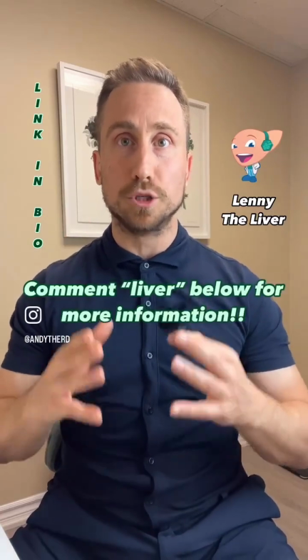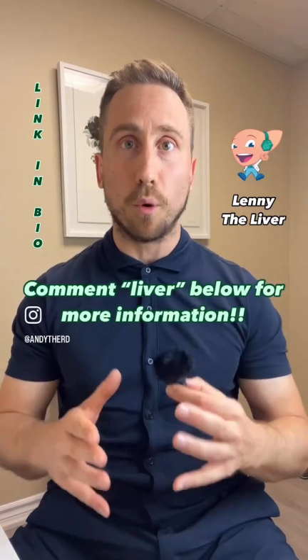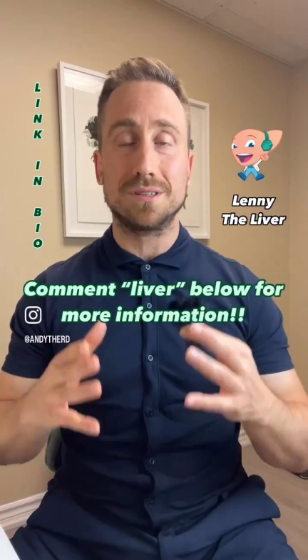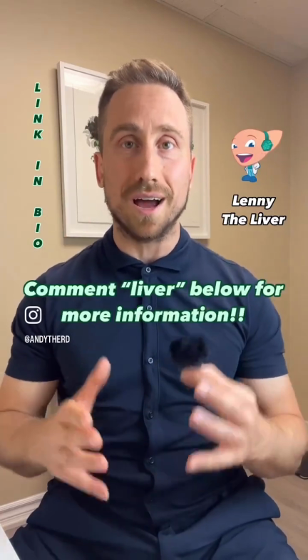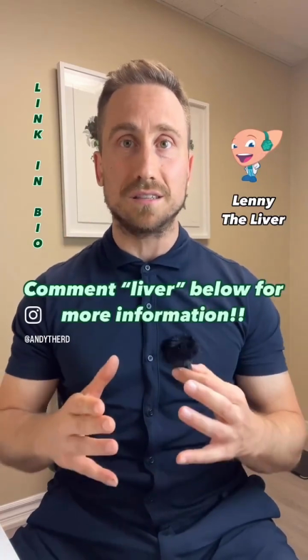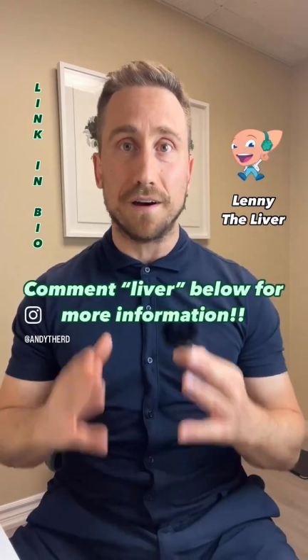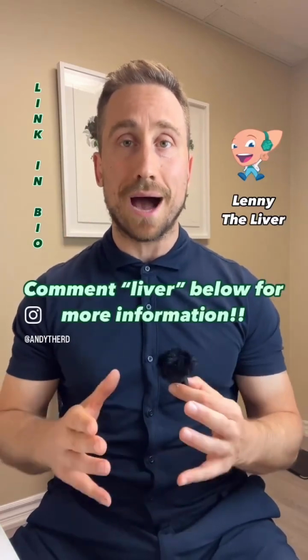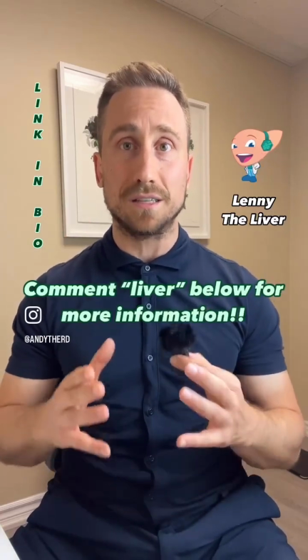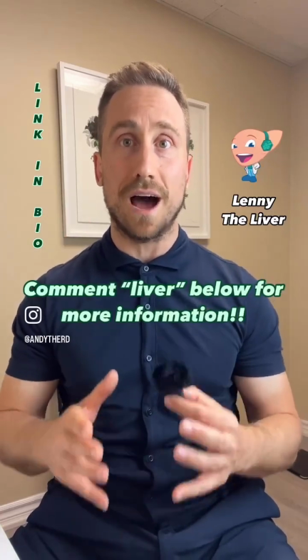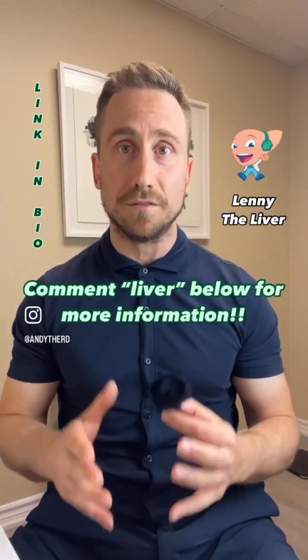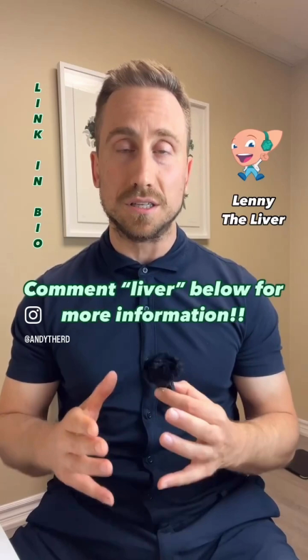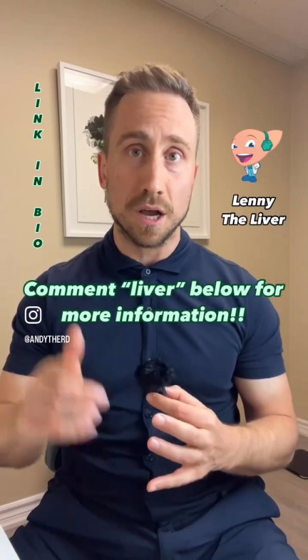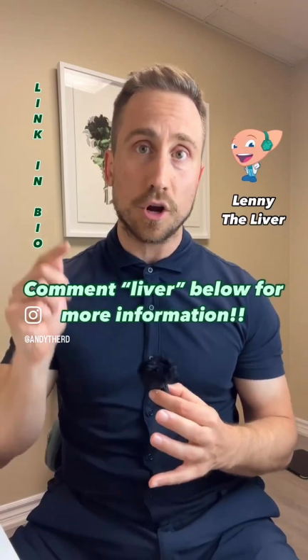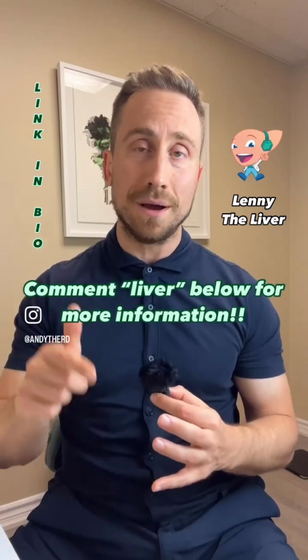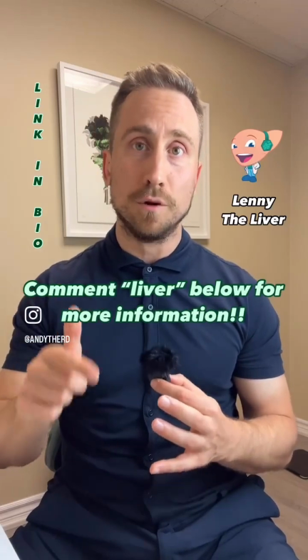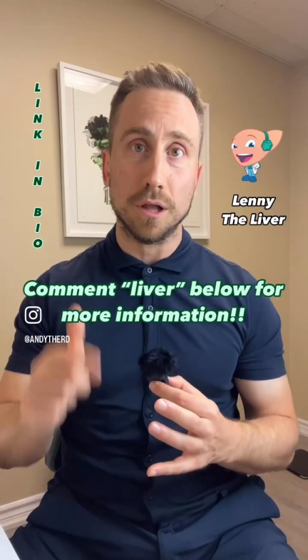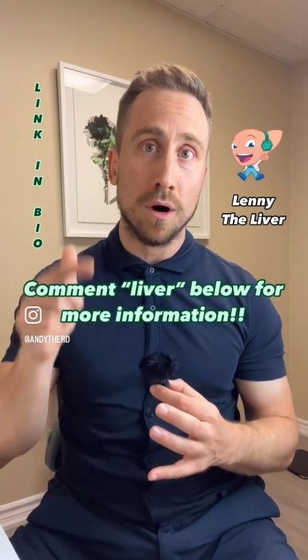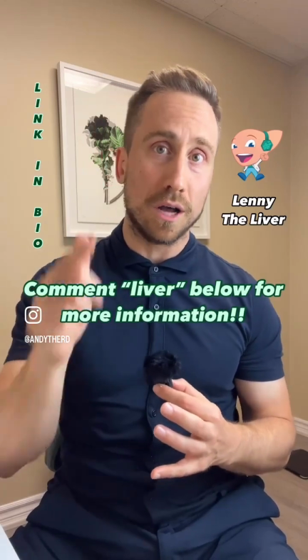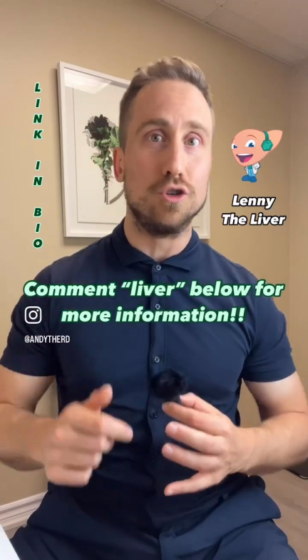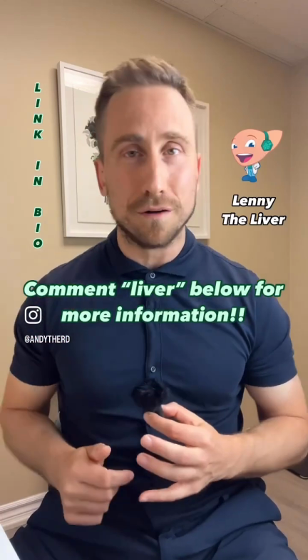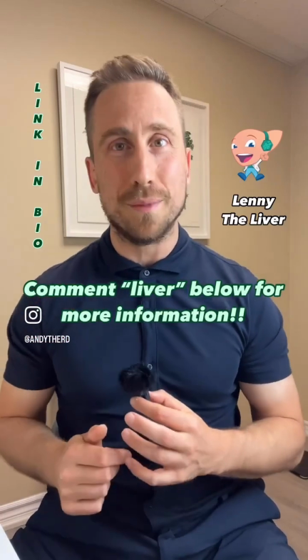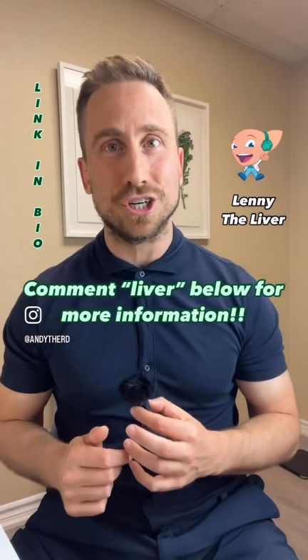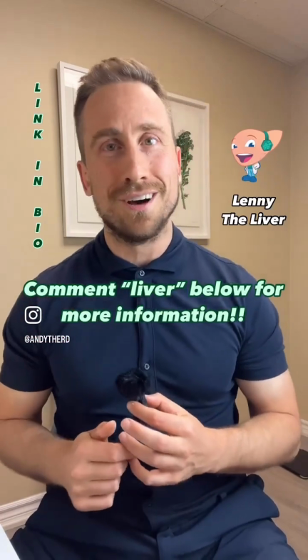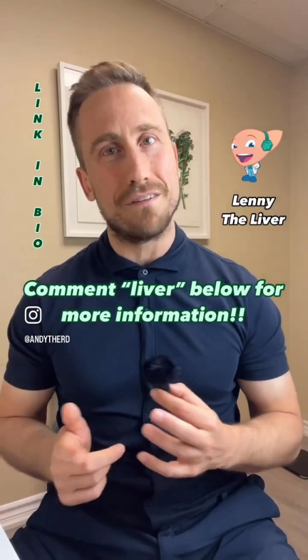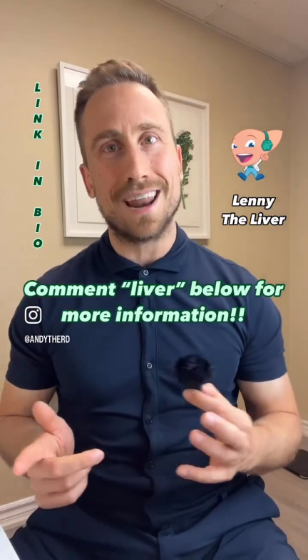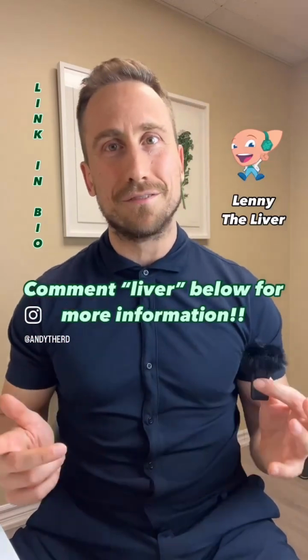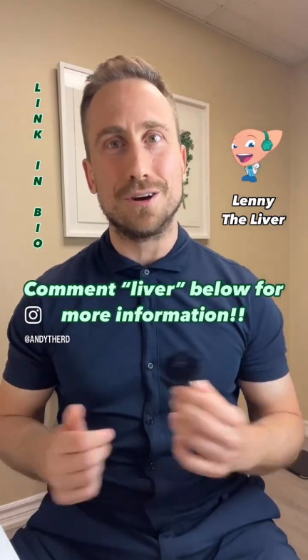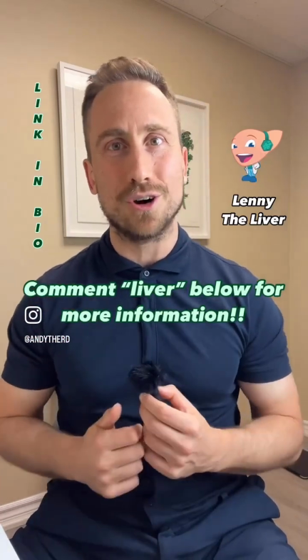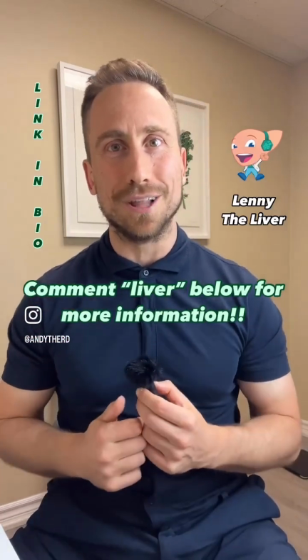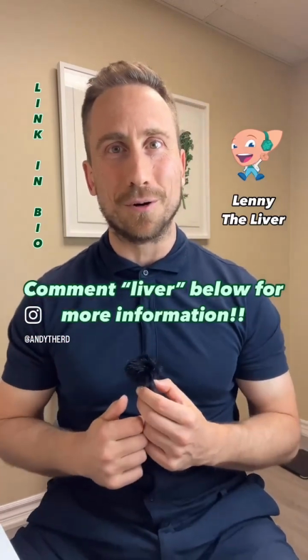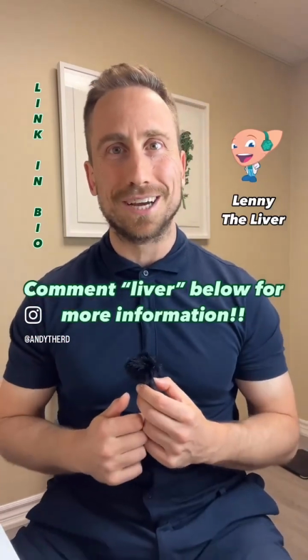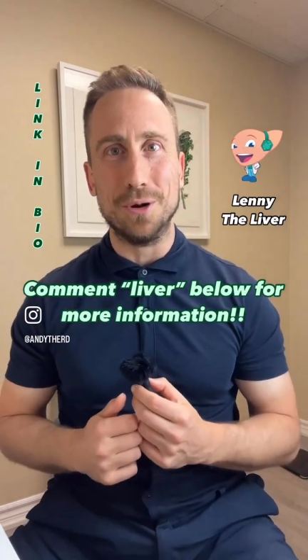If you are looking for help, support, and science to fight back against fatty liver disease, comment 'liver' below and I'll send you more information on my Fatty Liver Fighters online course and community.